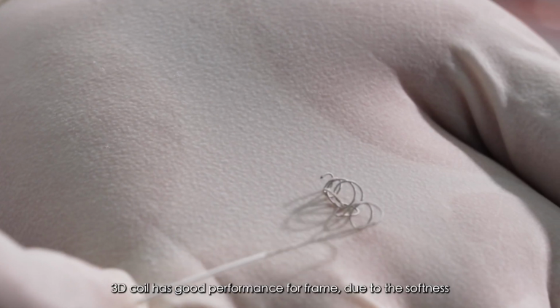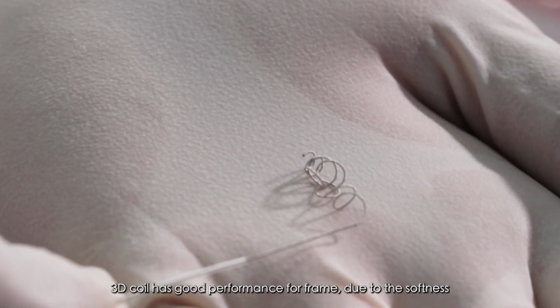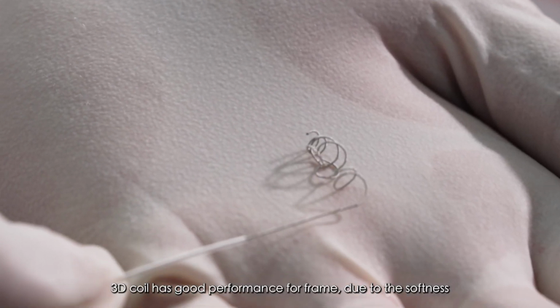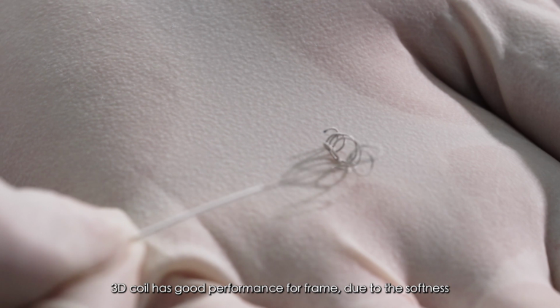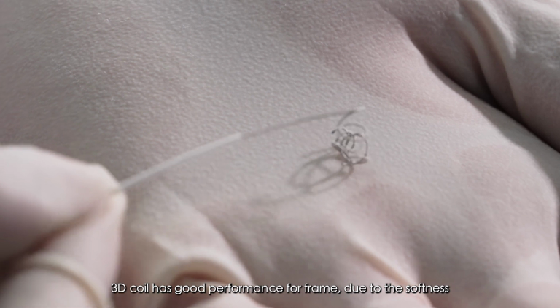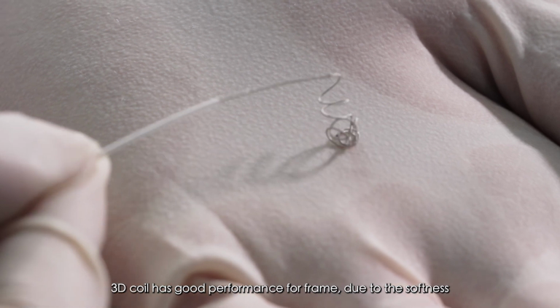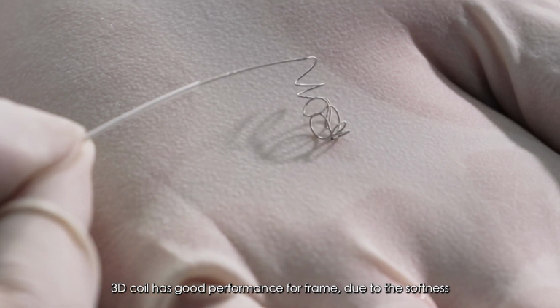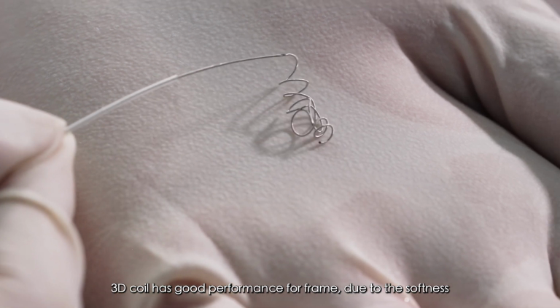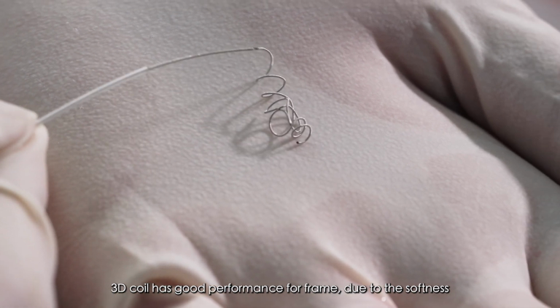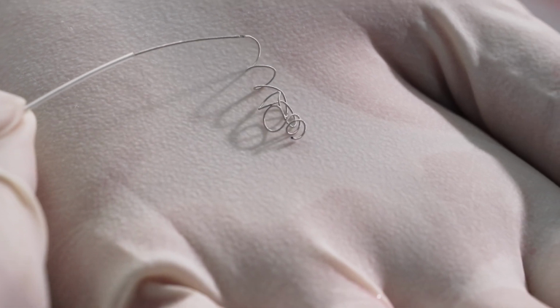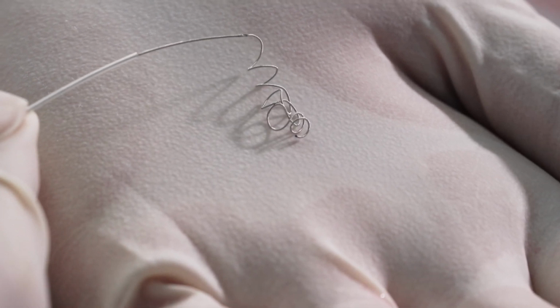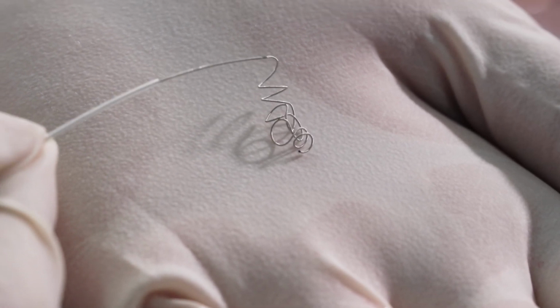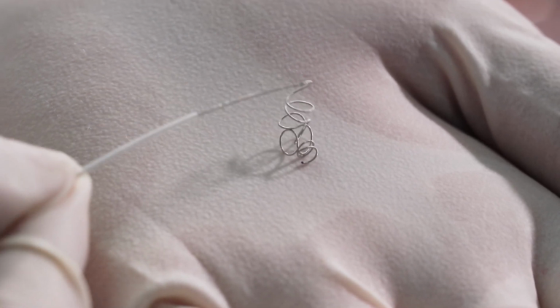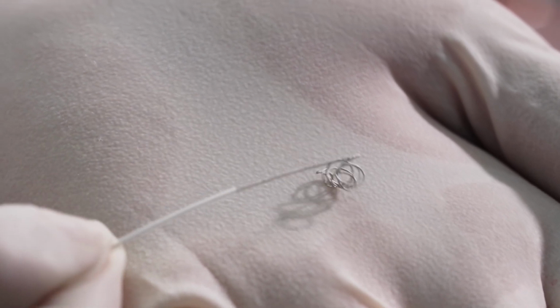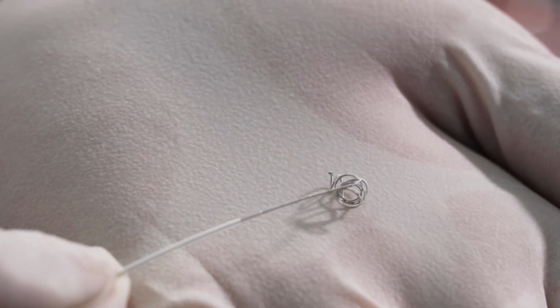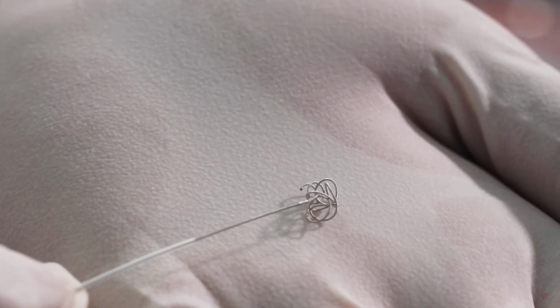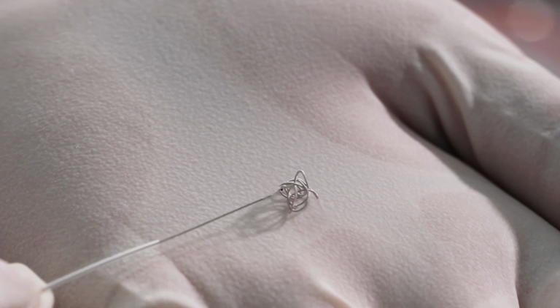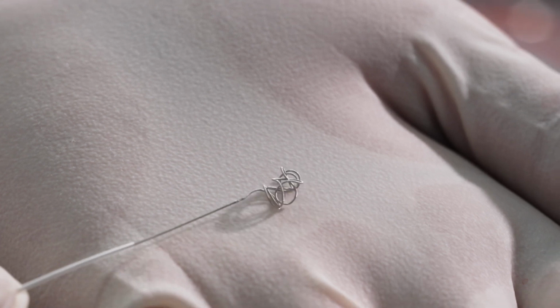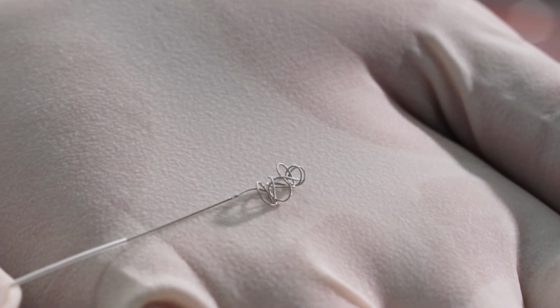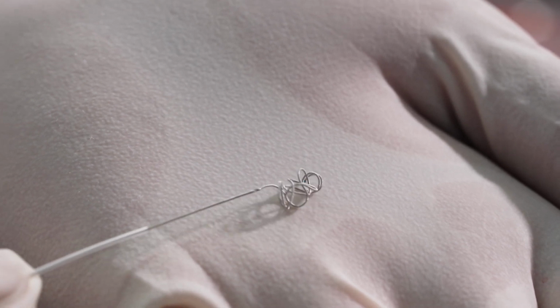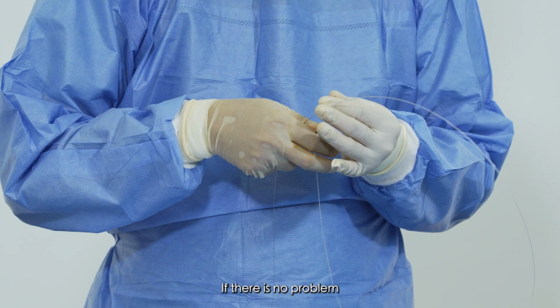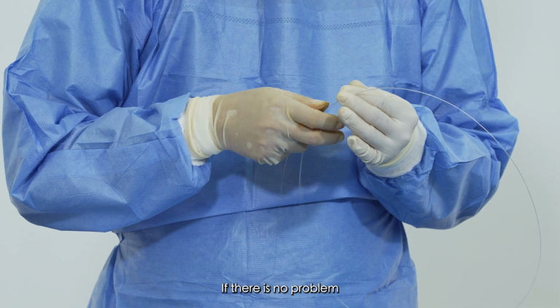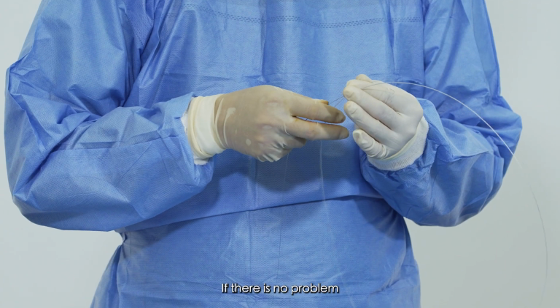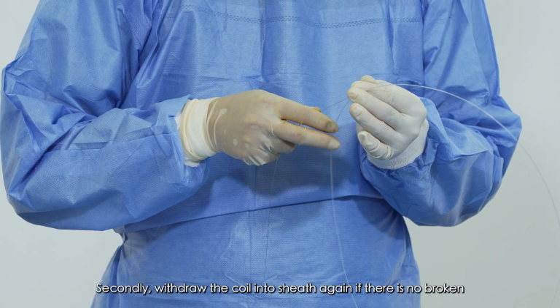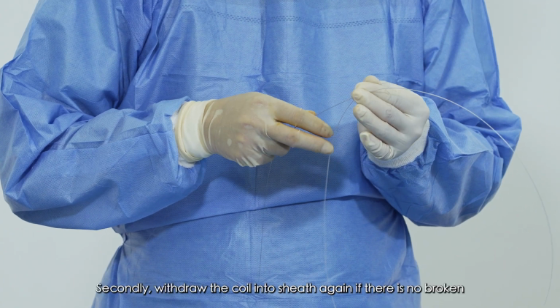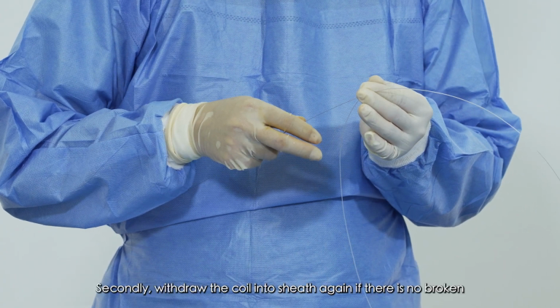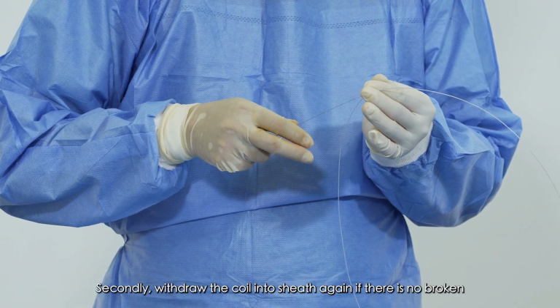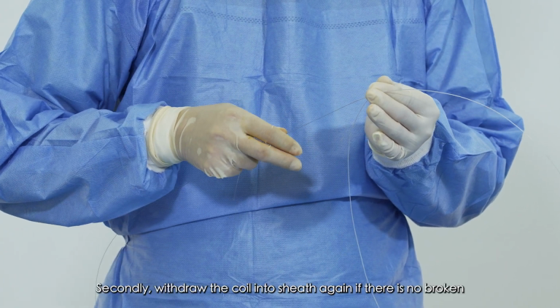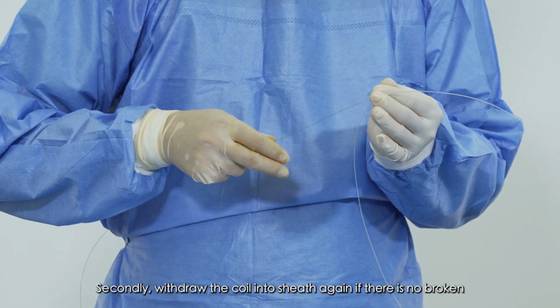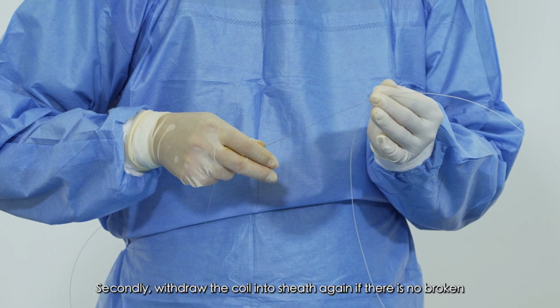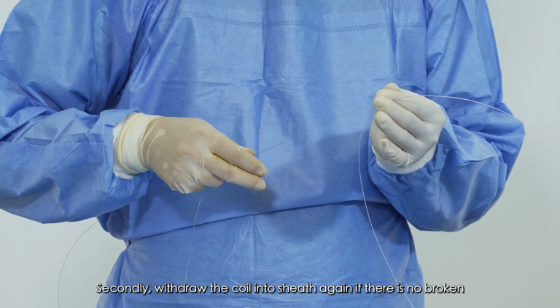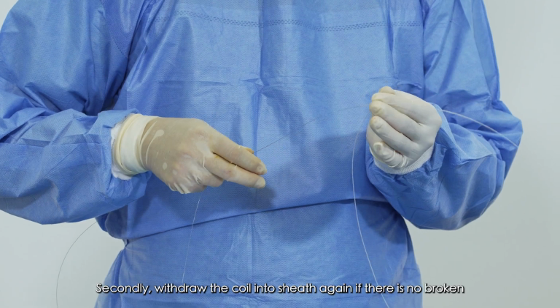The 3D coil has good performance for framing due to its softness. If there is no problem, secondly, withdraw the coil back into the sheath again if there is no breakage.